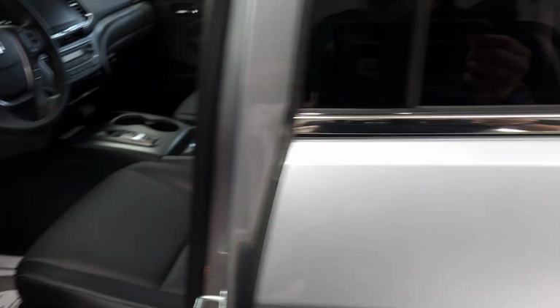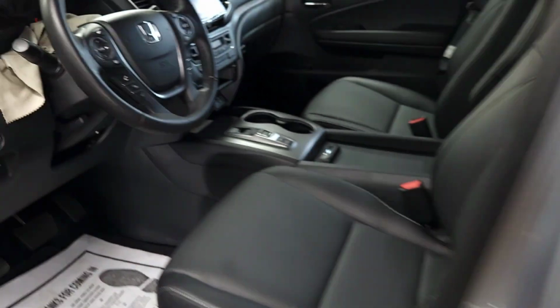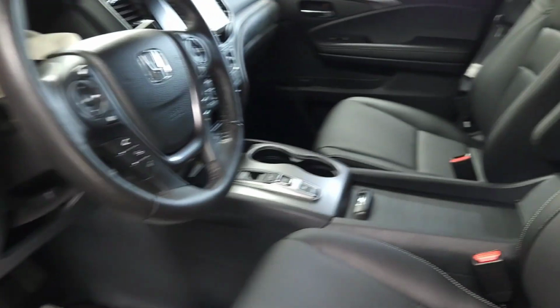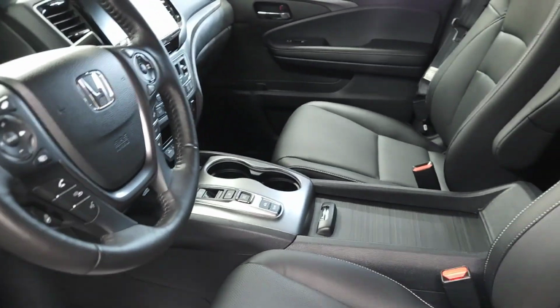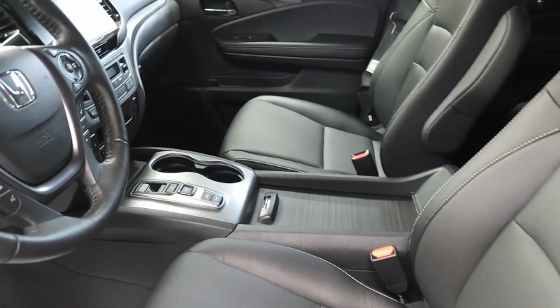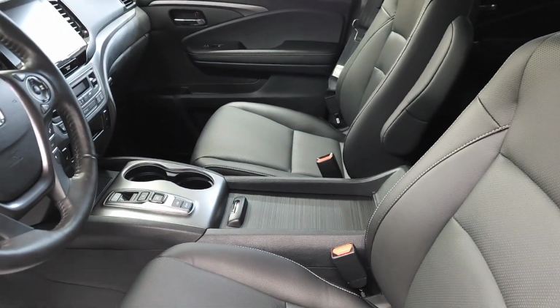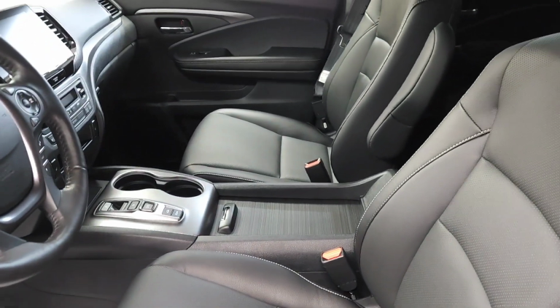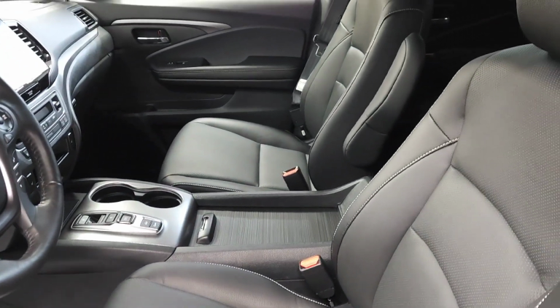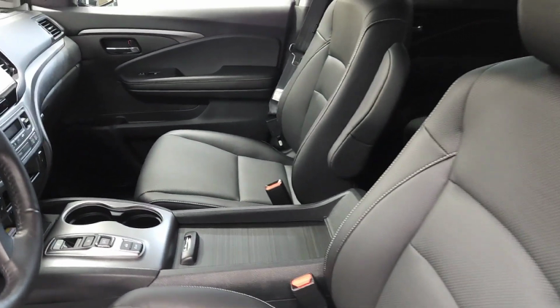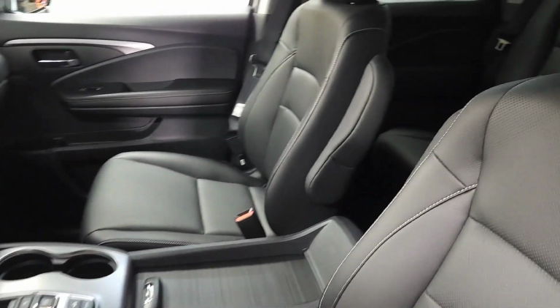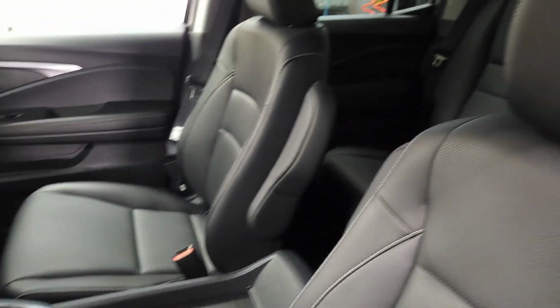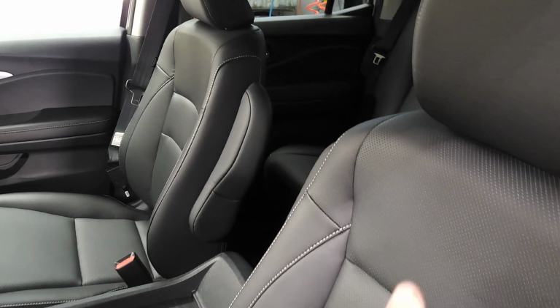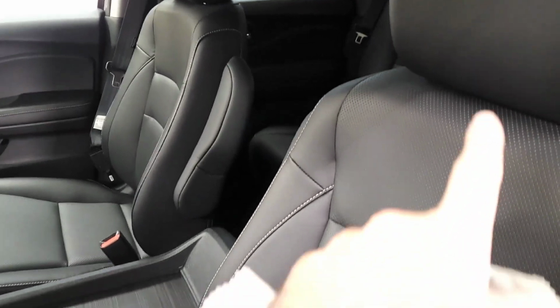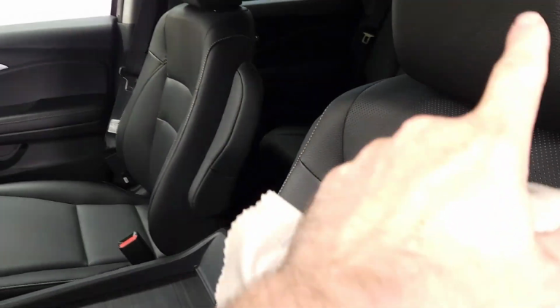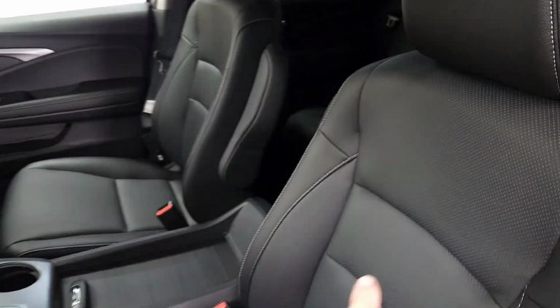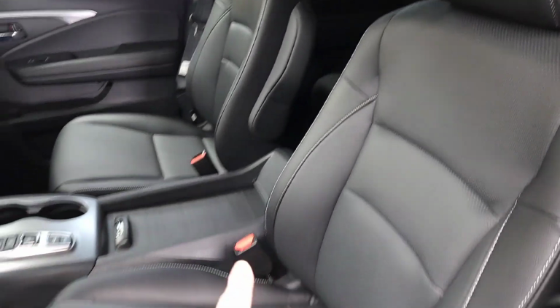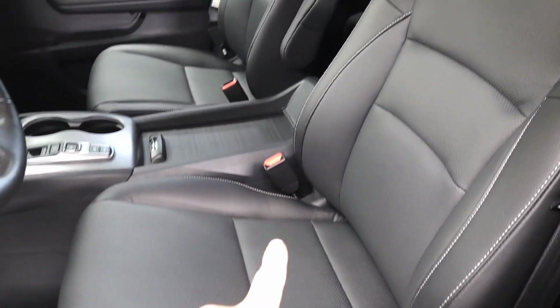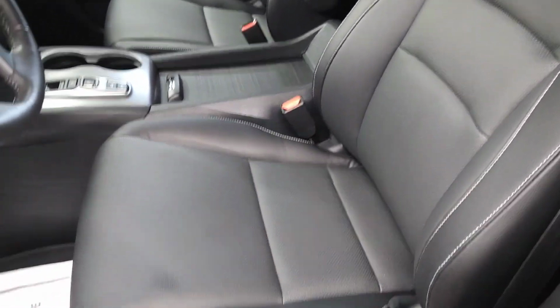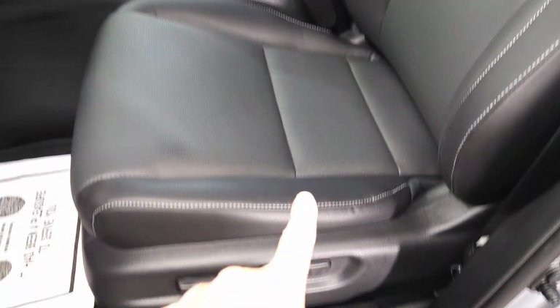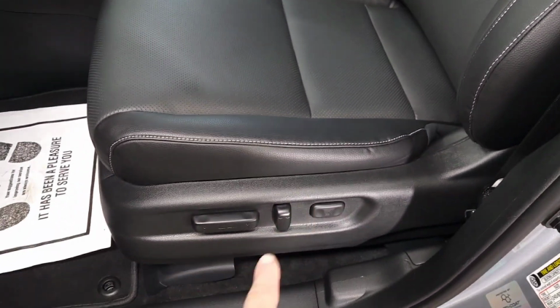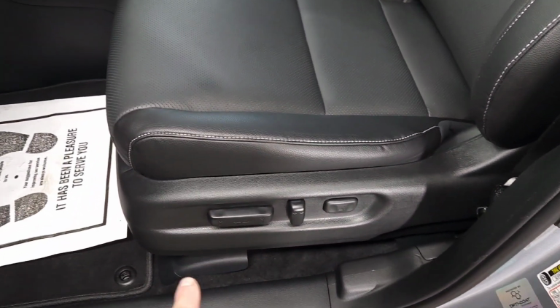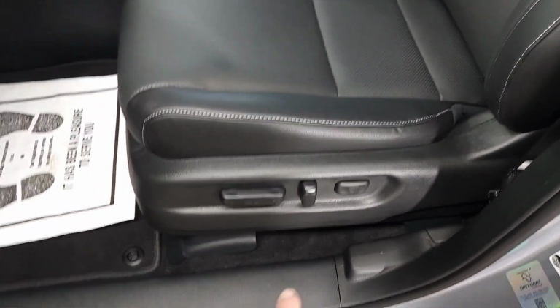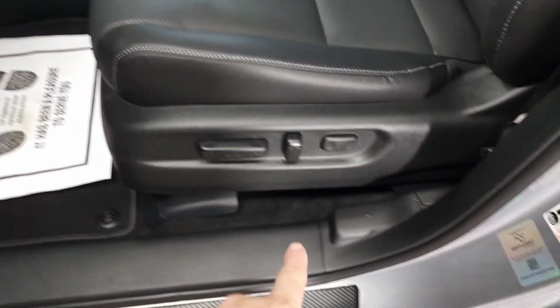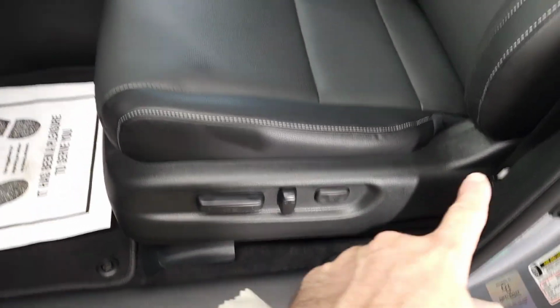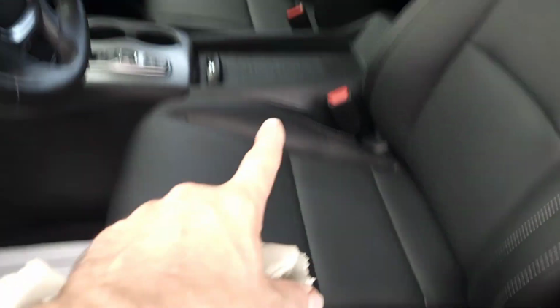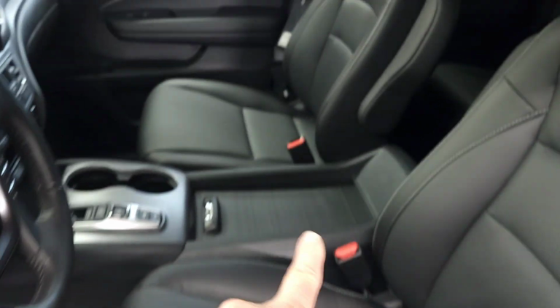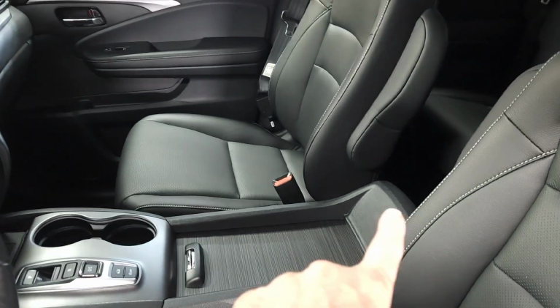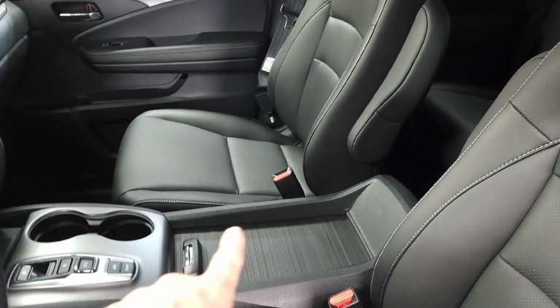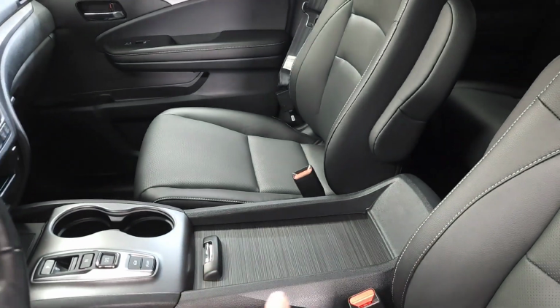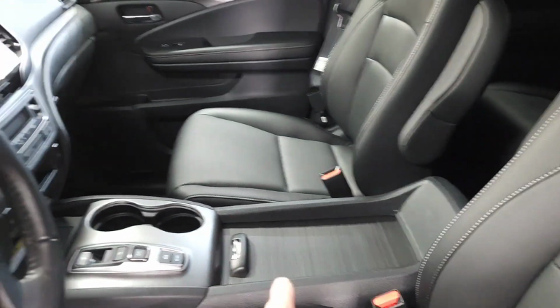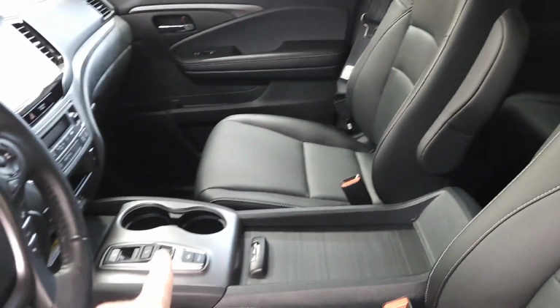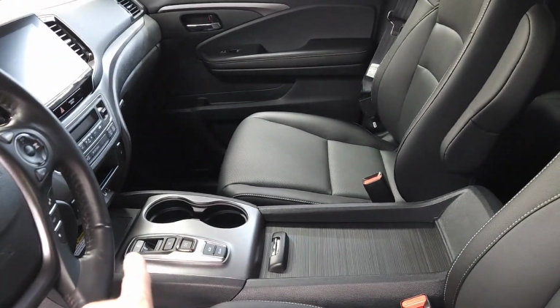Hey Mark, I just wanted to go over what is coated. As far as the interior goes, all the leather, even the sides, these plastic pieces, center console, inside center console.